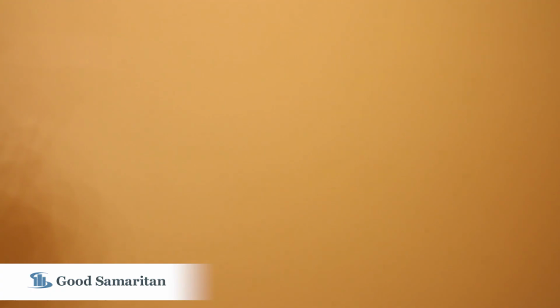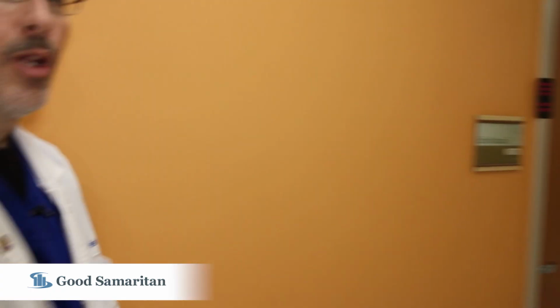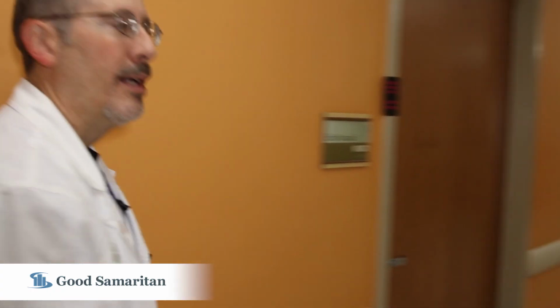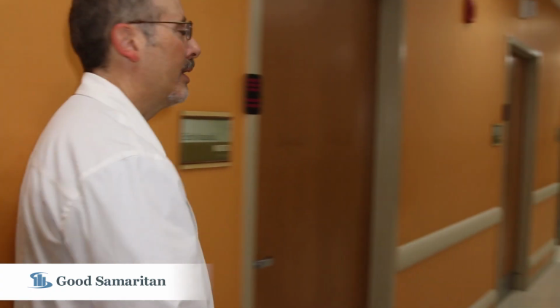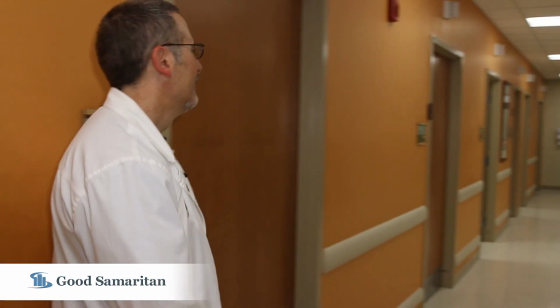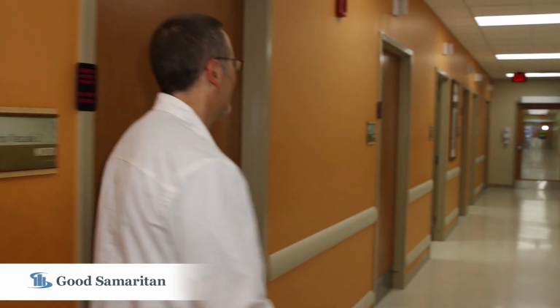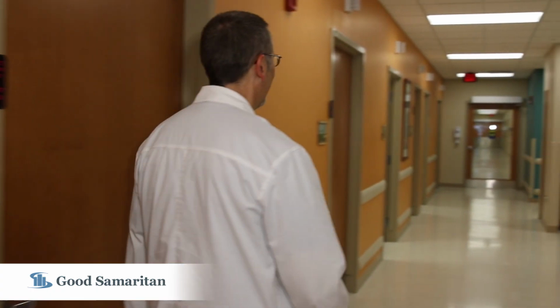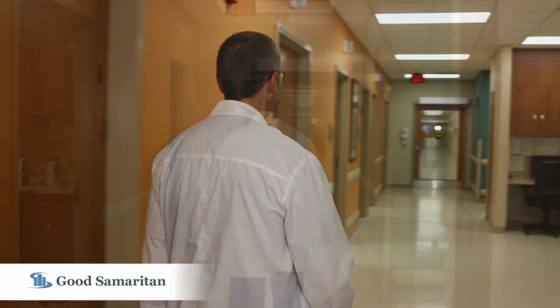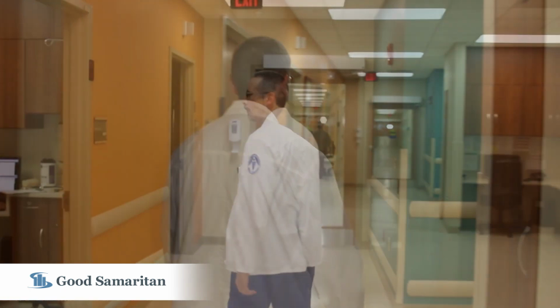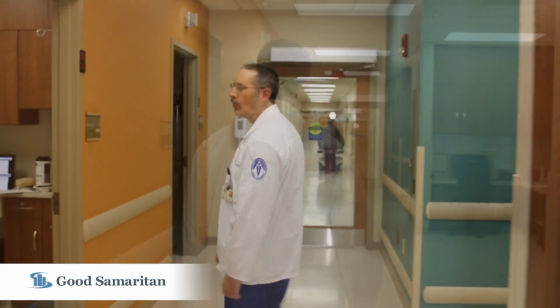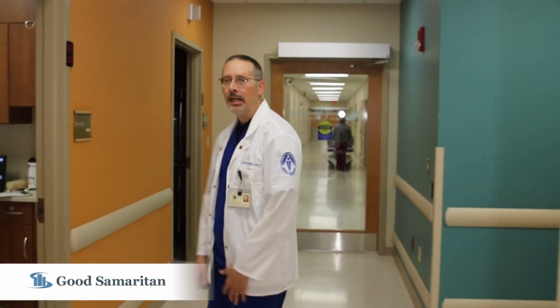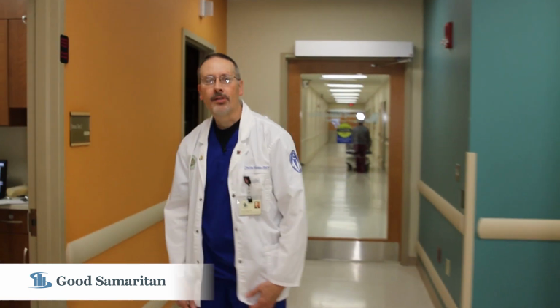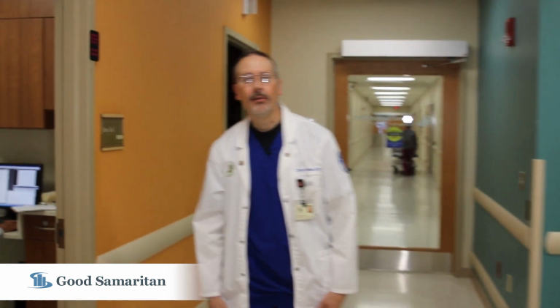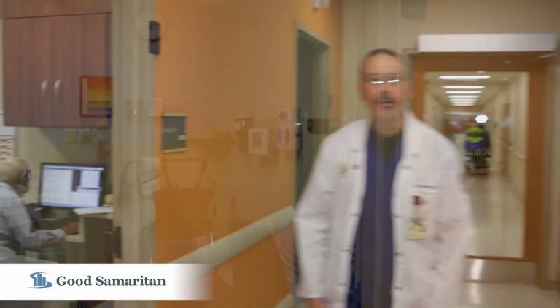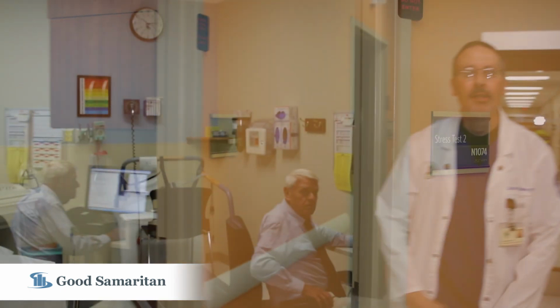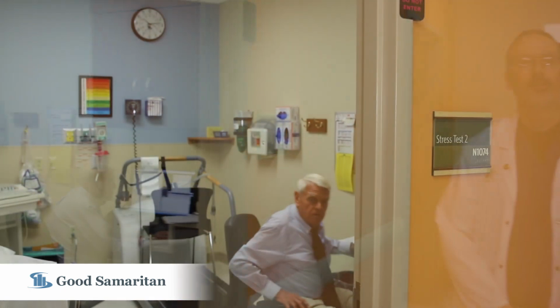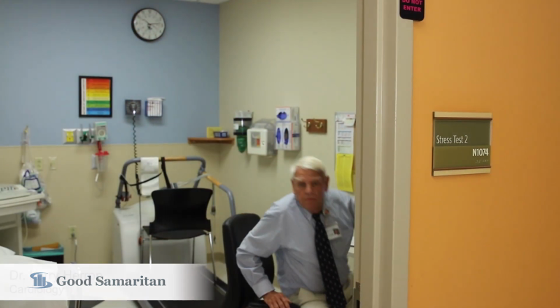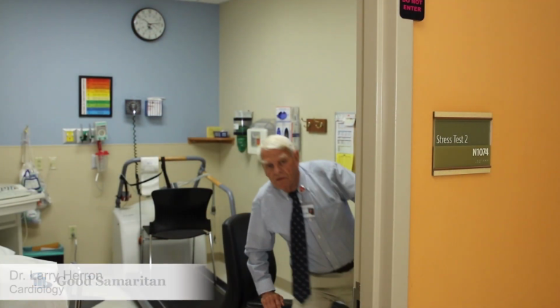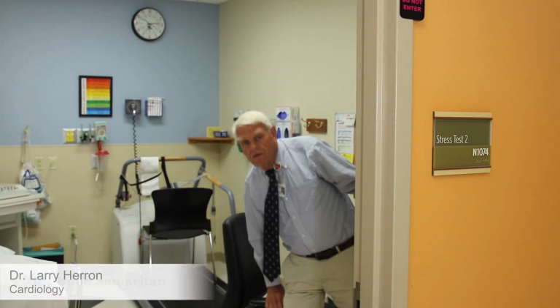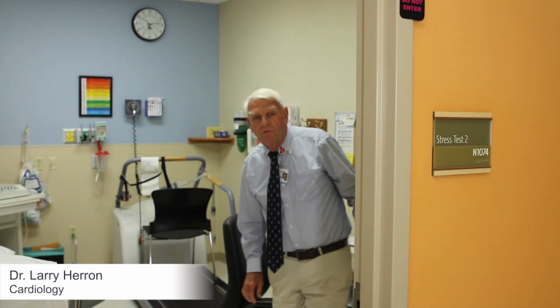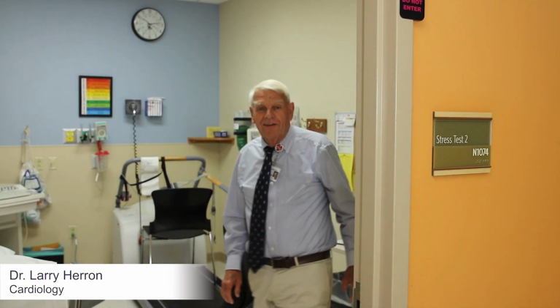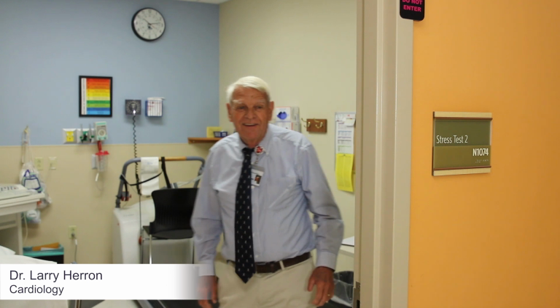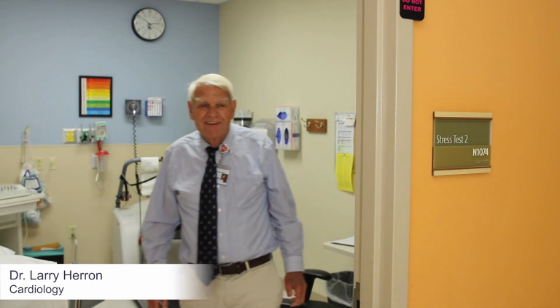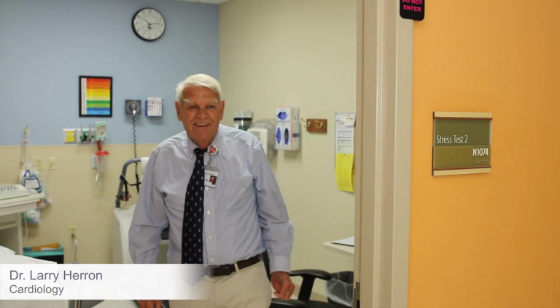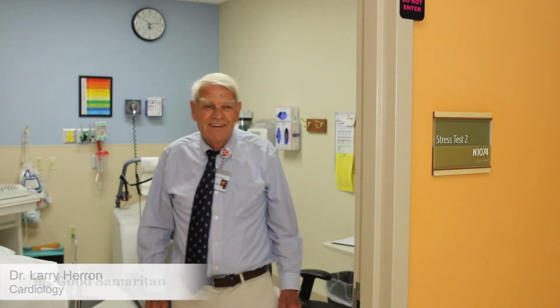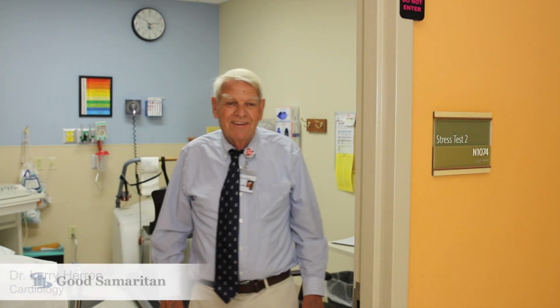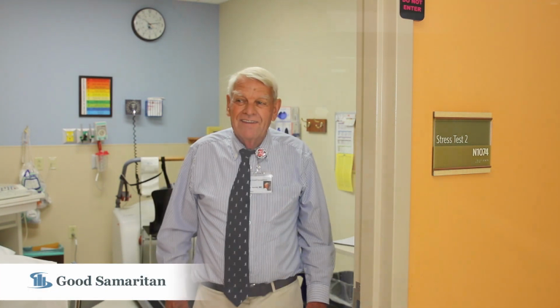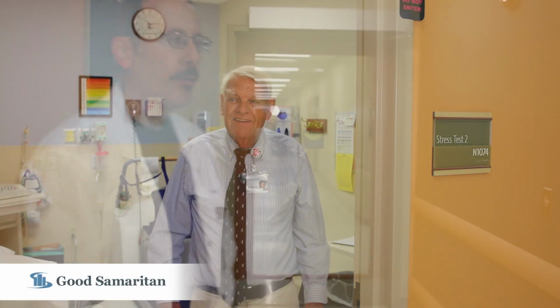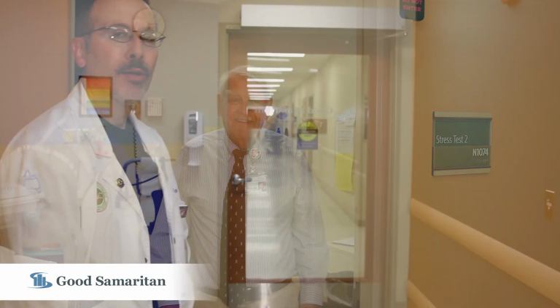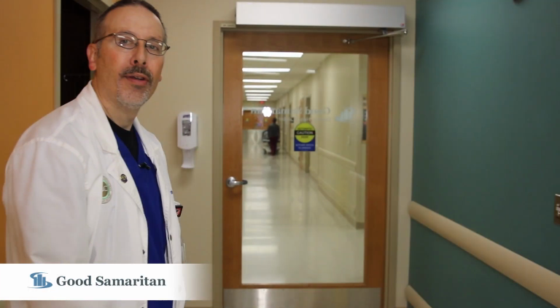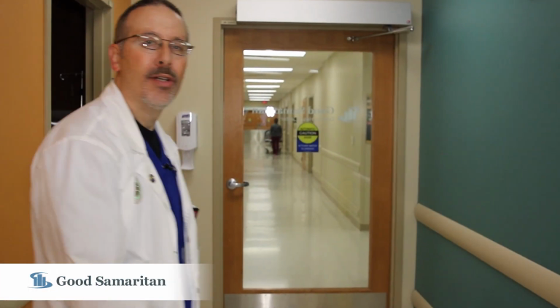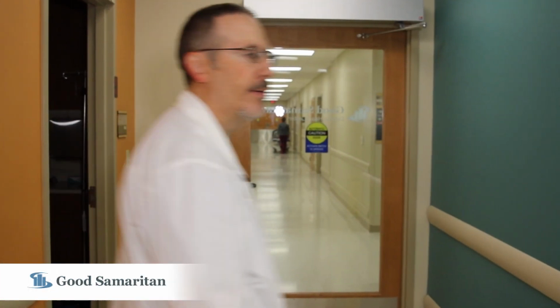Follow me right down this way. And here's Dr. Herron — he does our stress tests for us. Right out here we'll go around the corner to the interventional area.